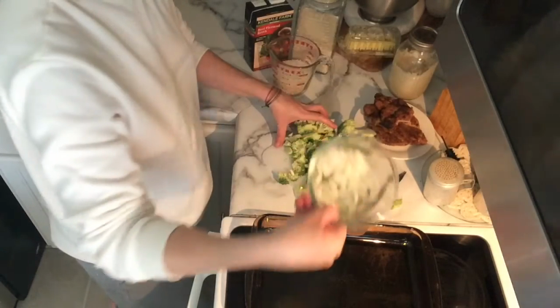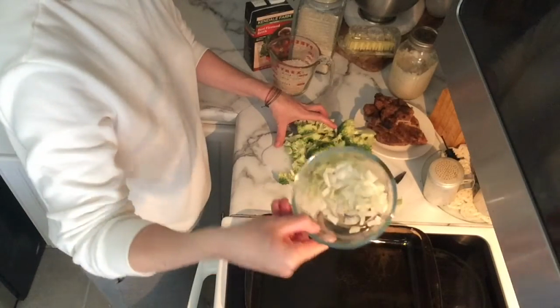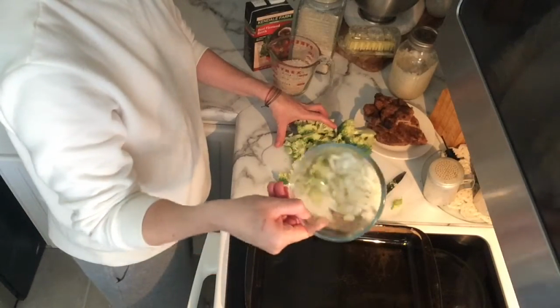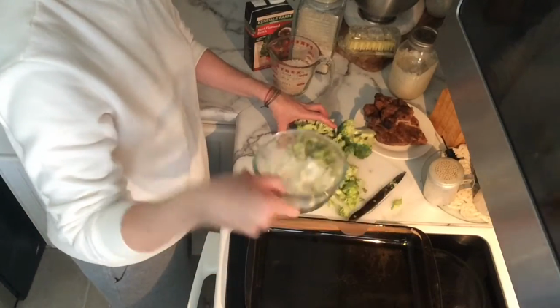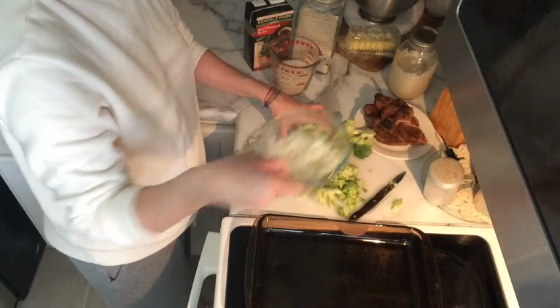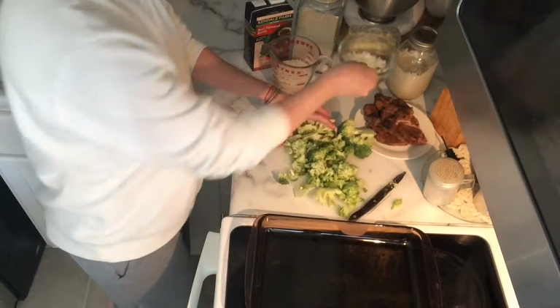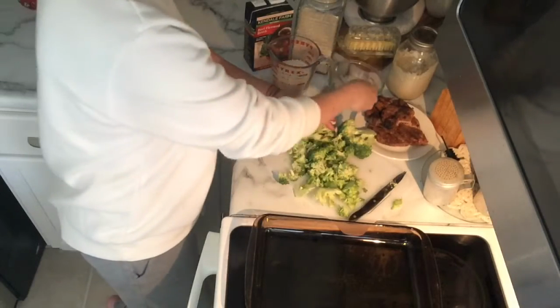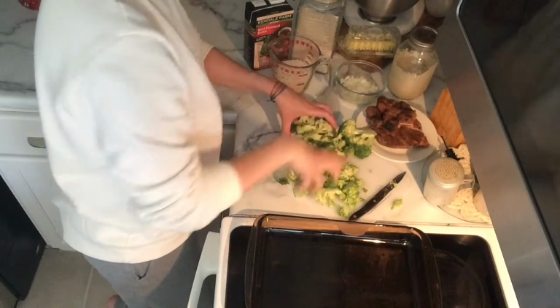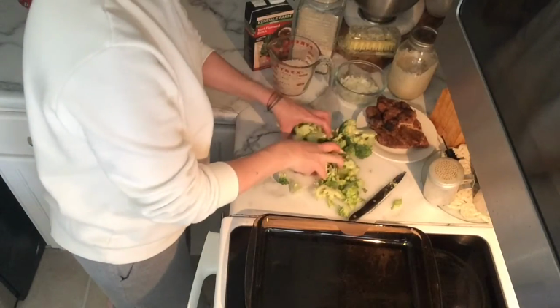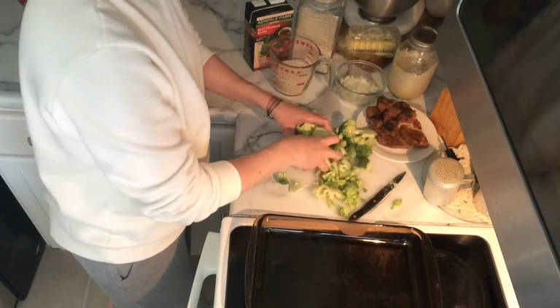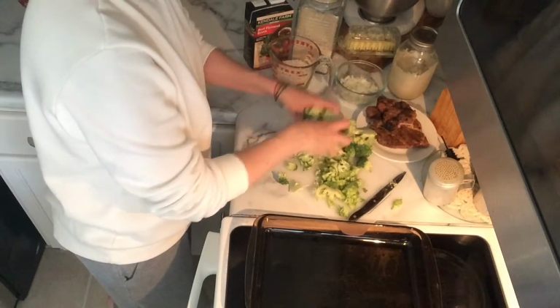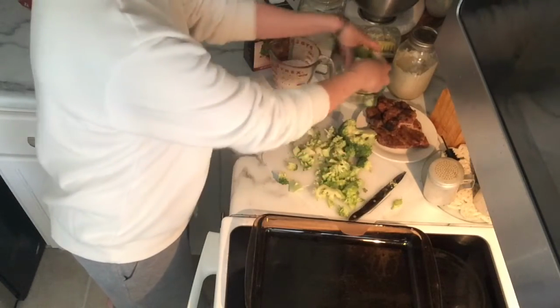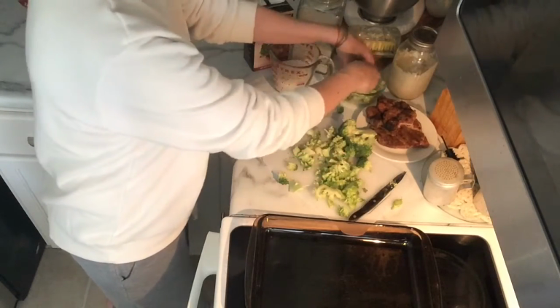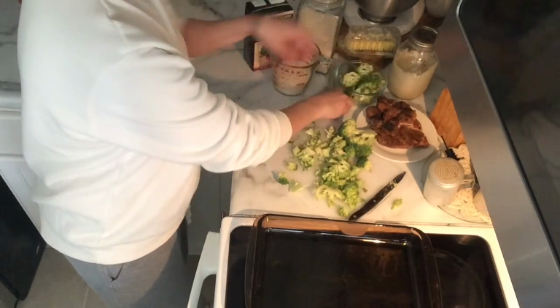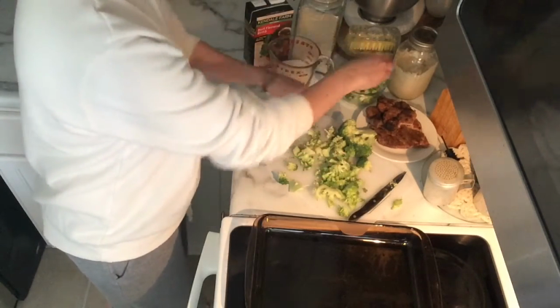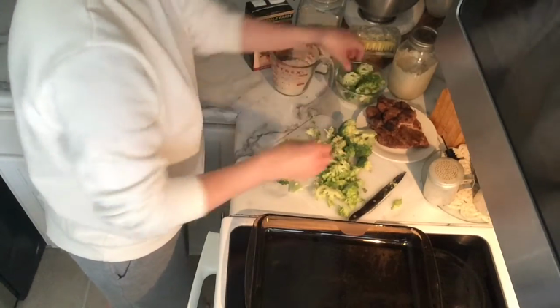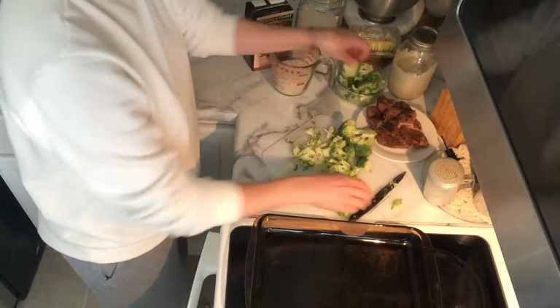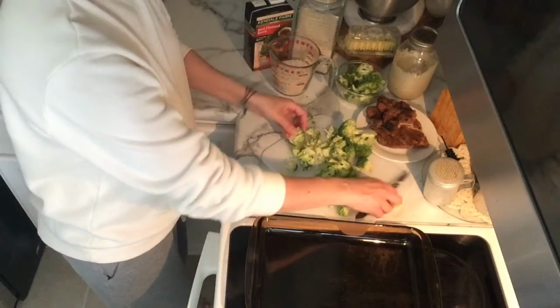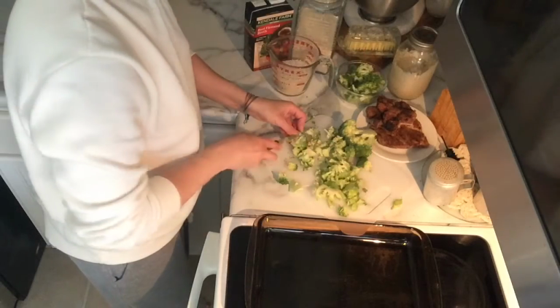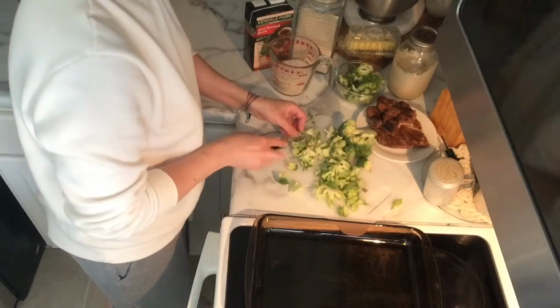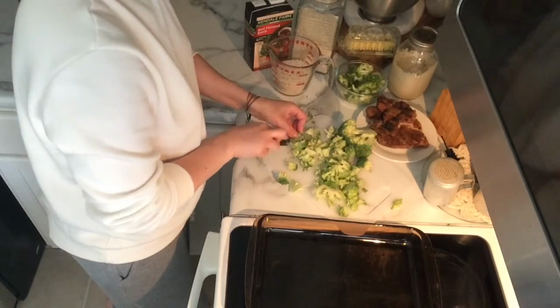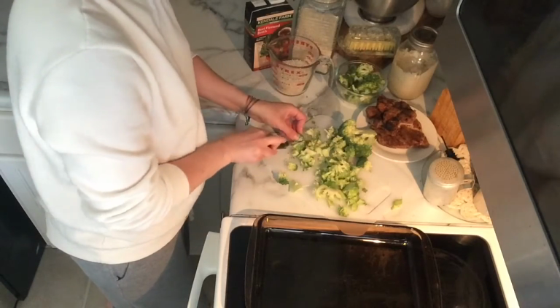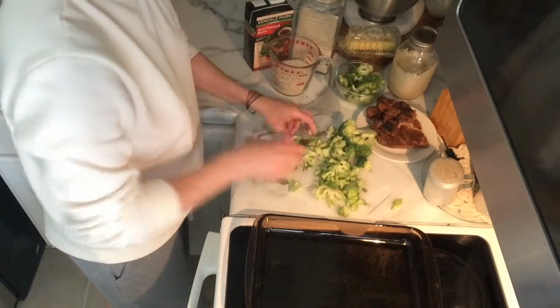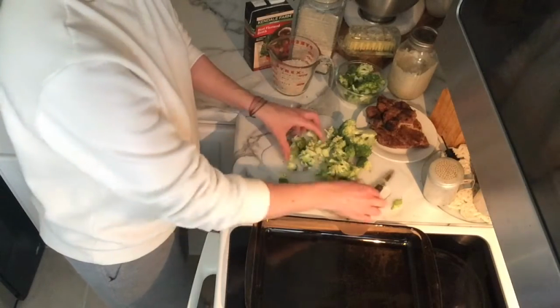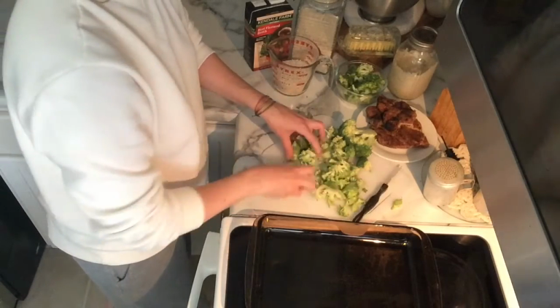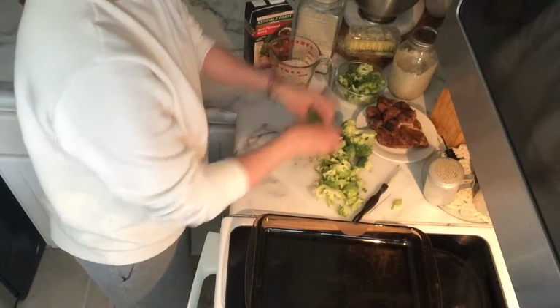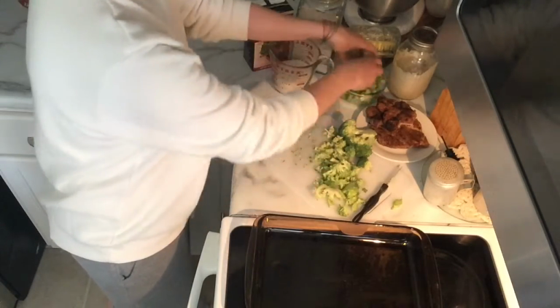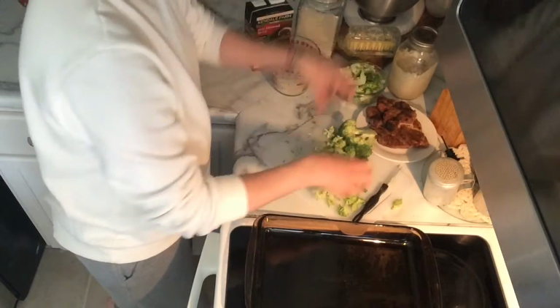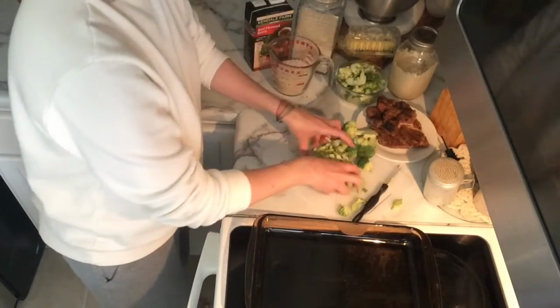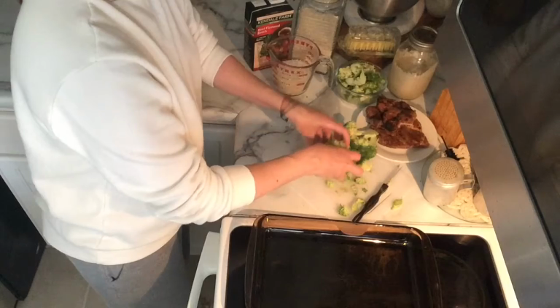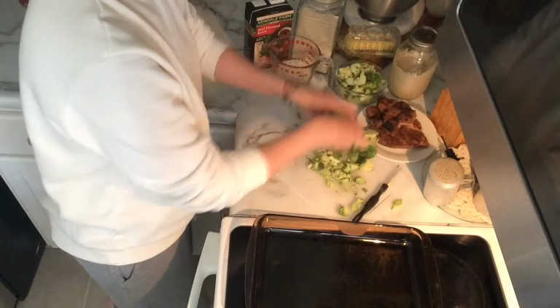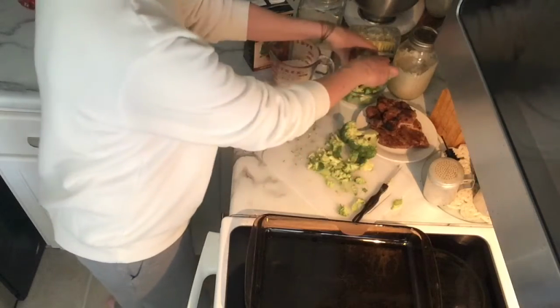Here I'm just cutting up some broccoli and I have some leftover cut-up onion from this week. I'm sectioning it out because I needed some room on my cutting board, but I'm going to end up throwing it all in the pan.